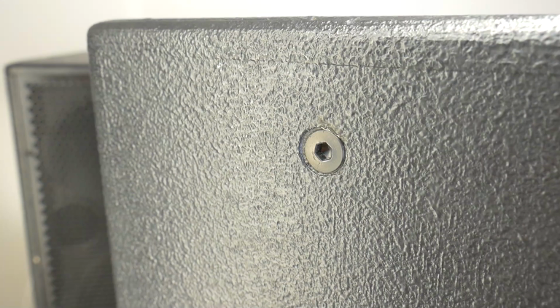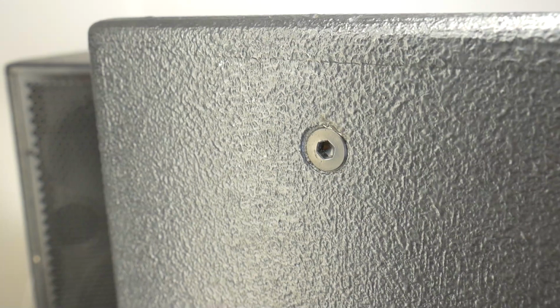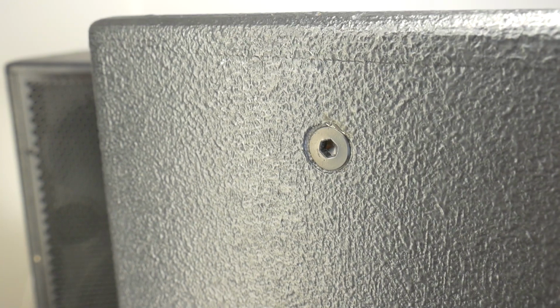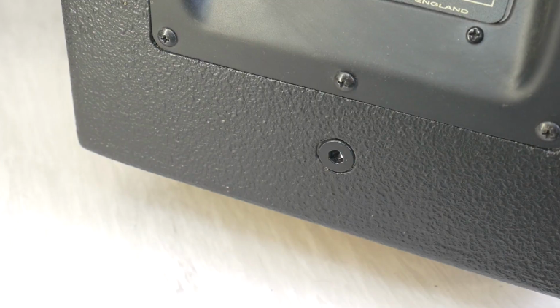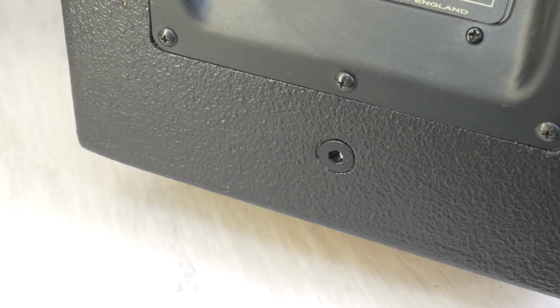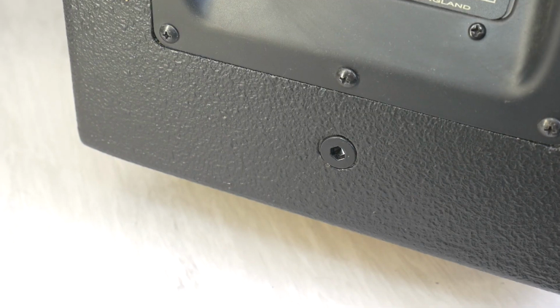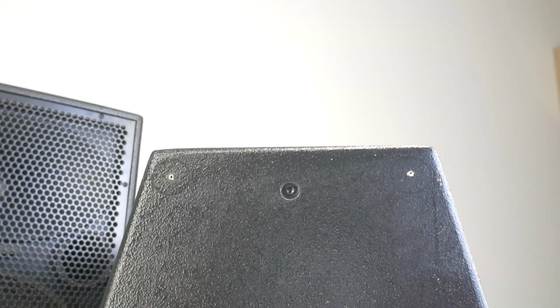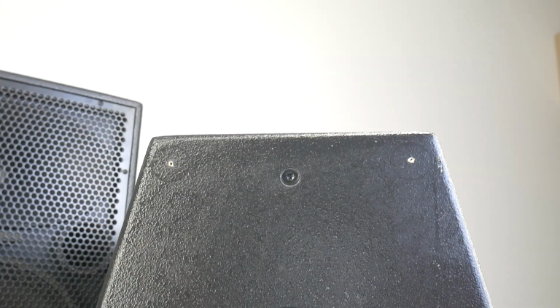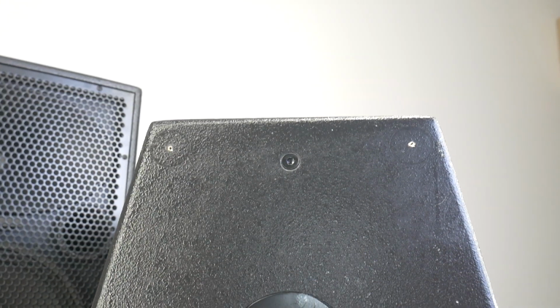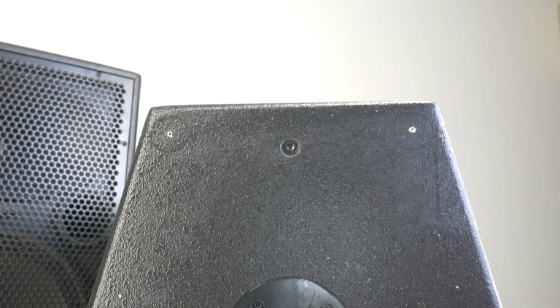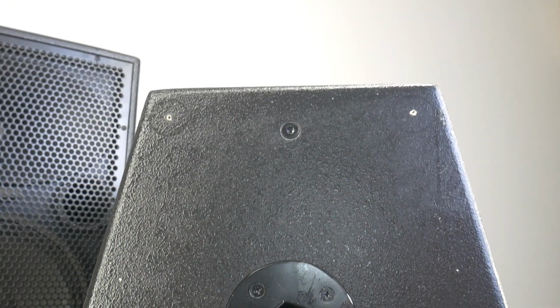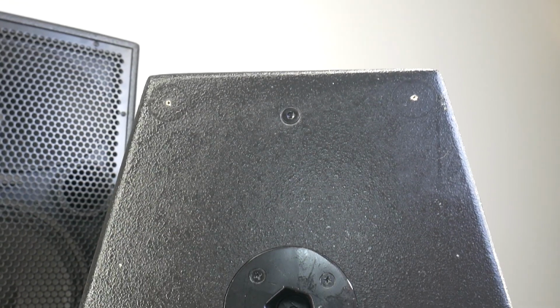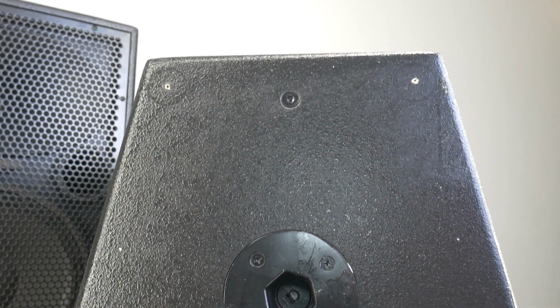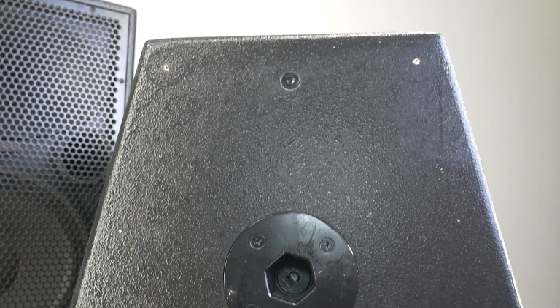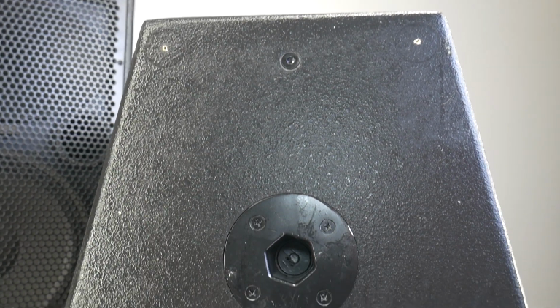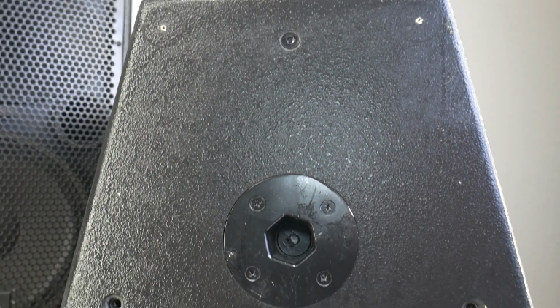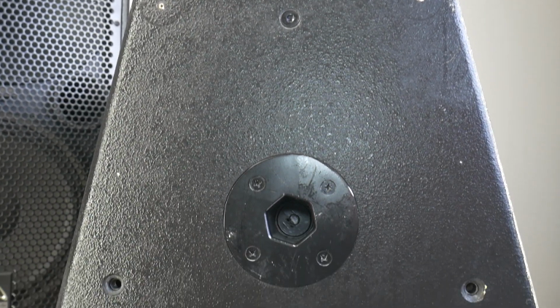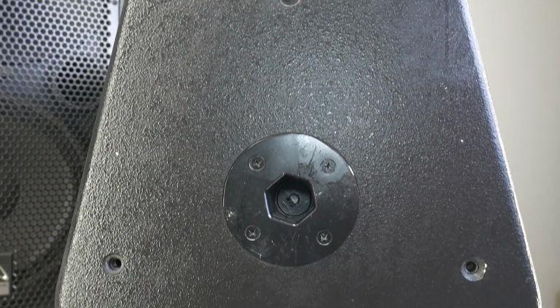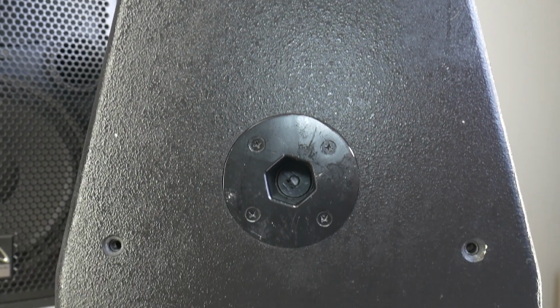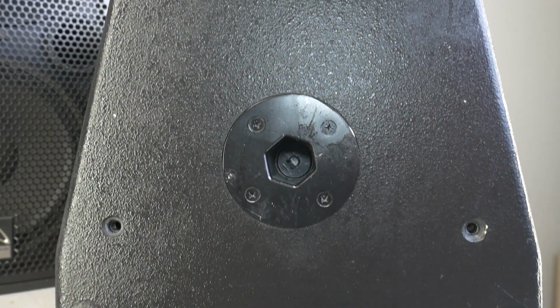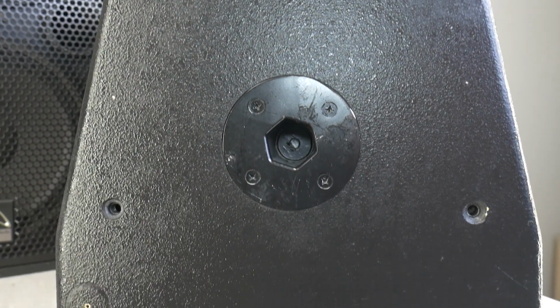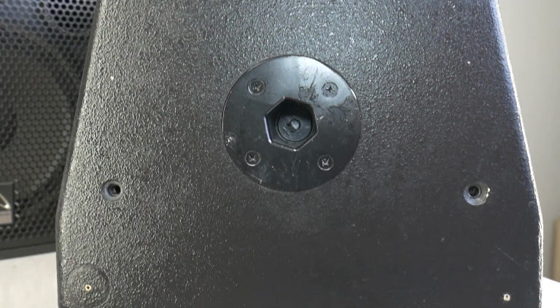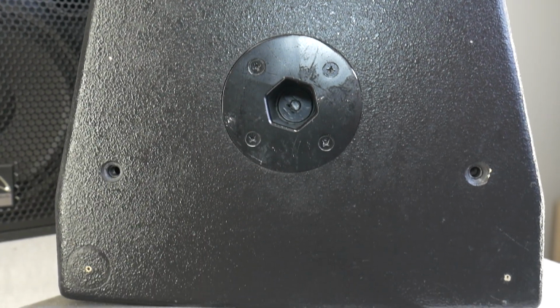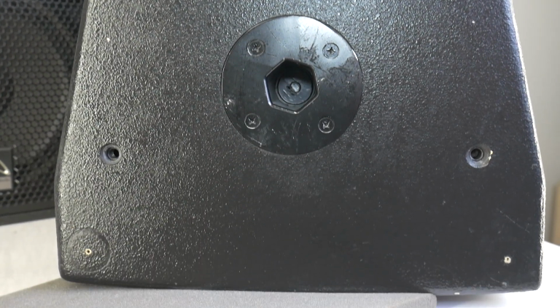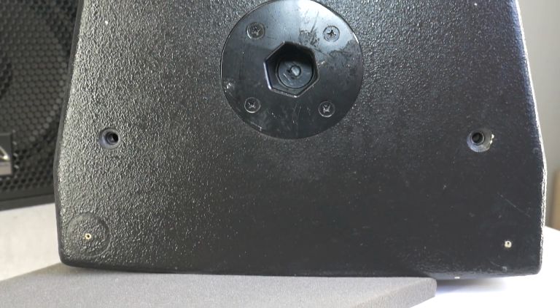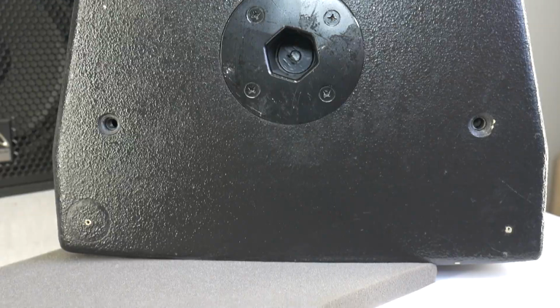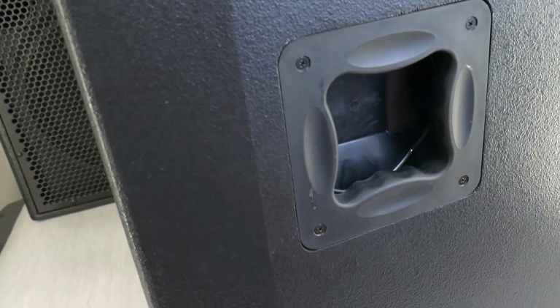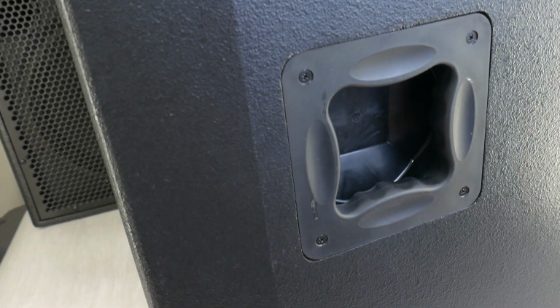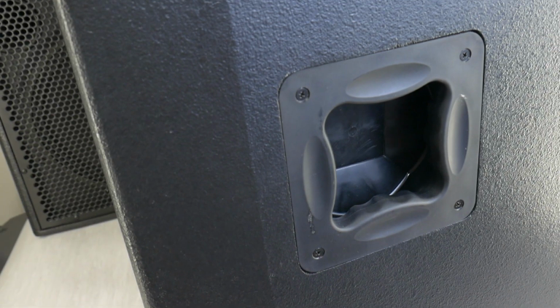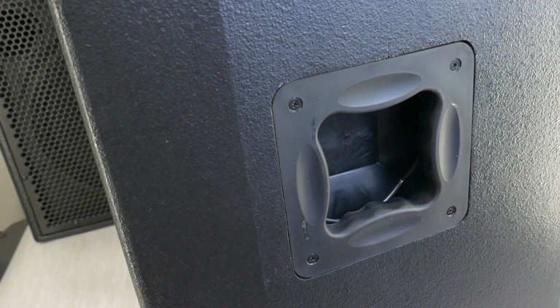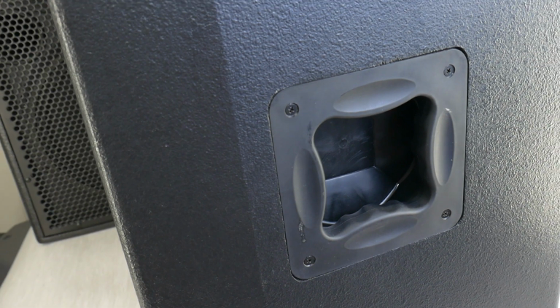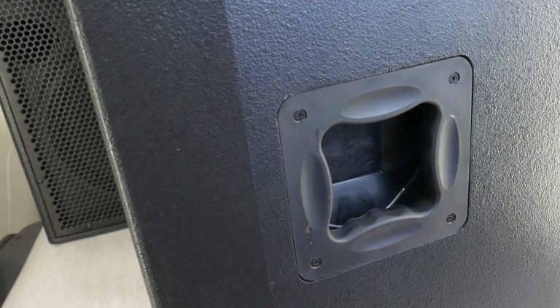If something is on your mind about these speakers, post your questions and overall thoughts in the comment section below the video. But for now, enjoy some music!